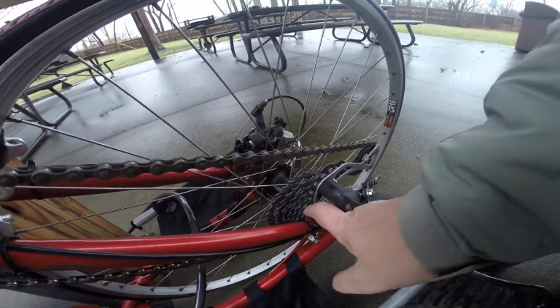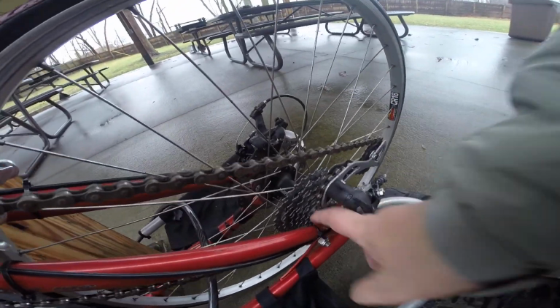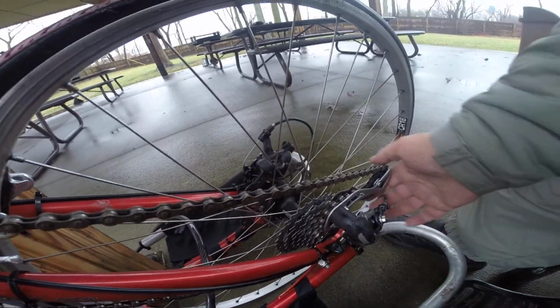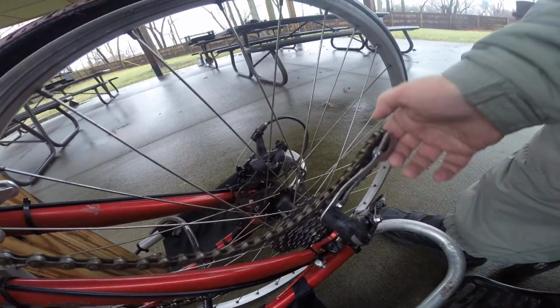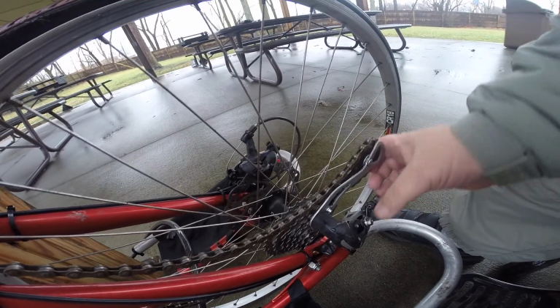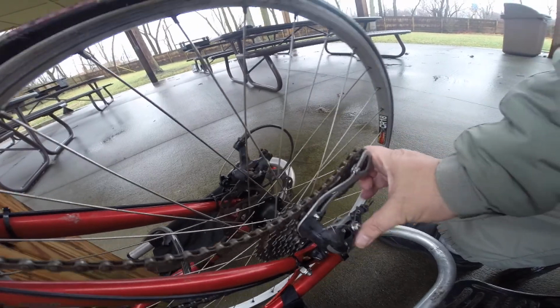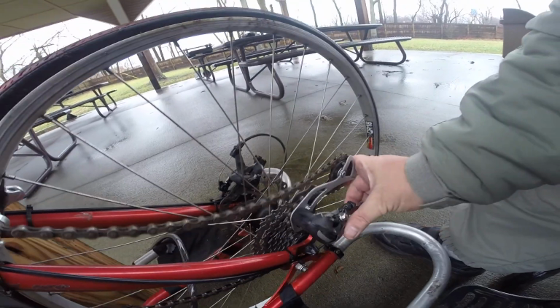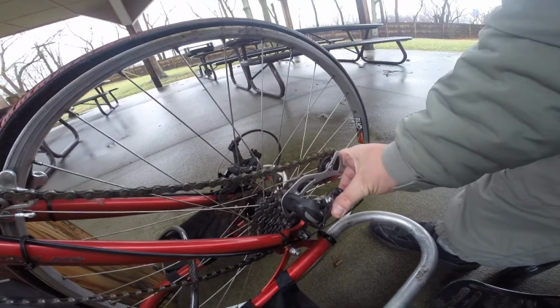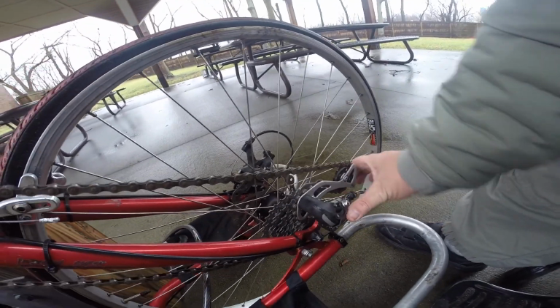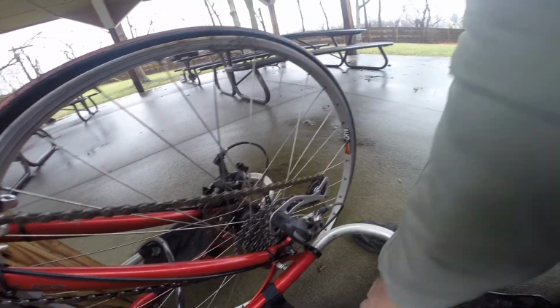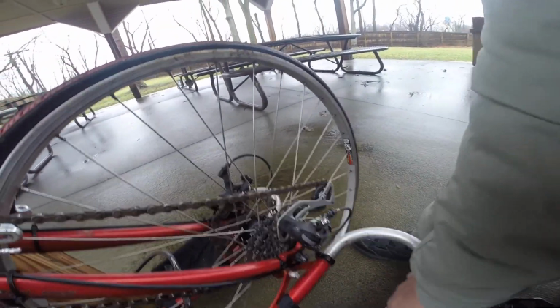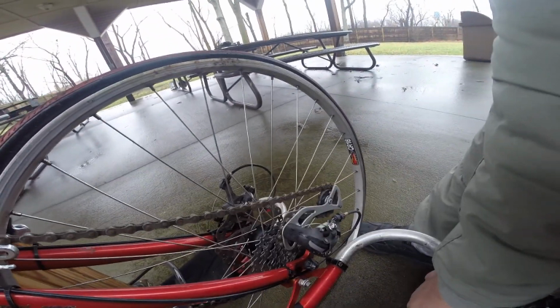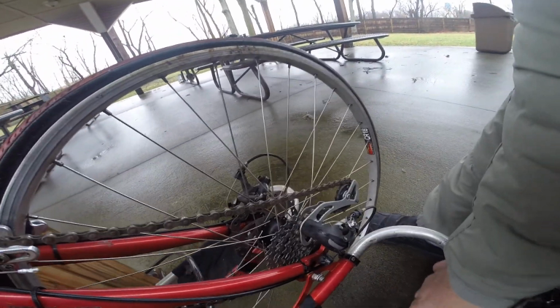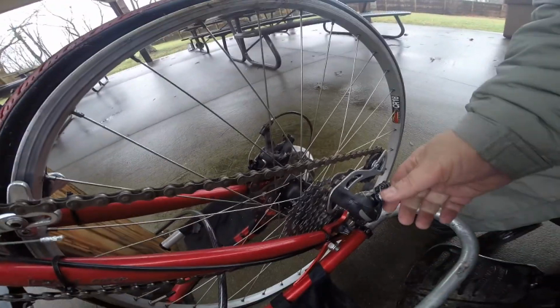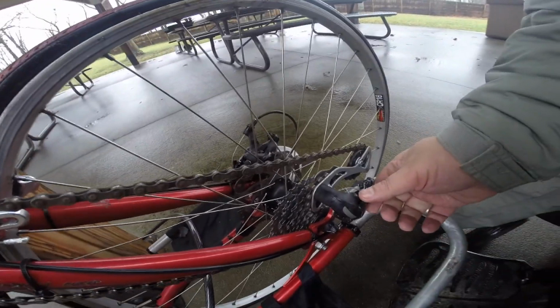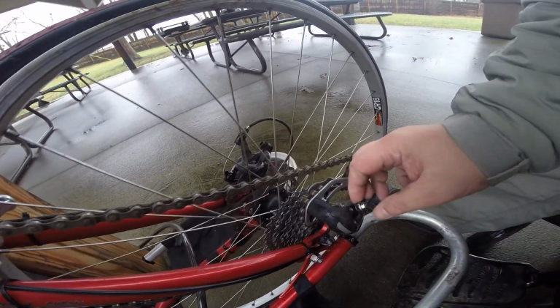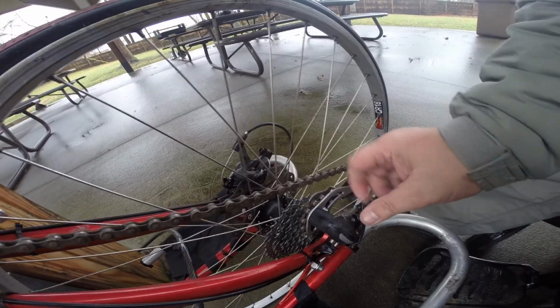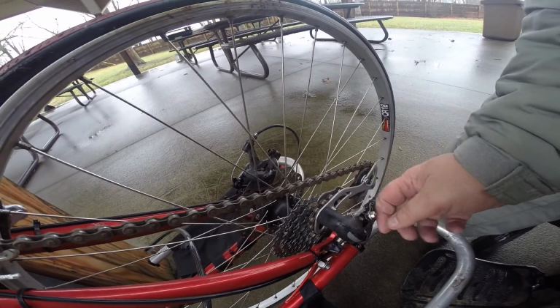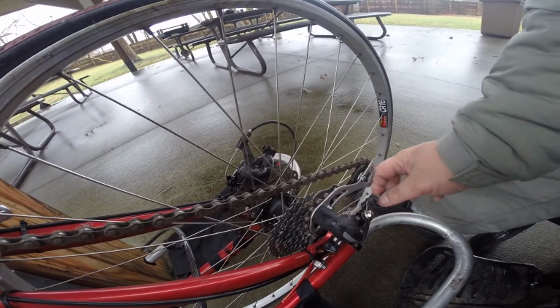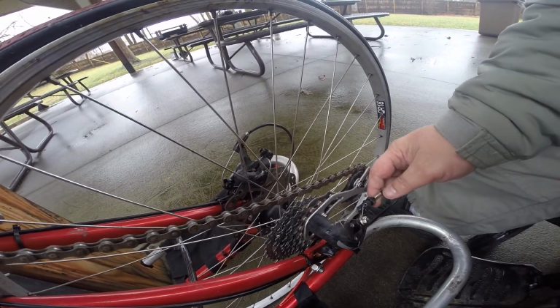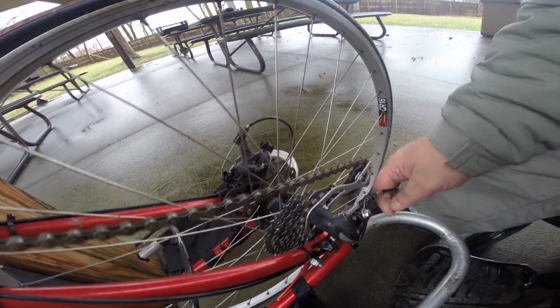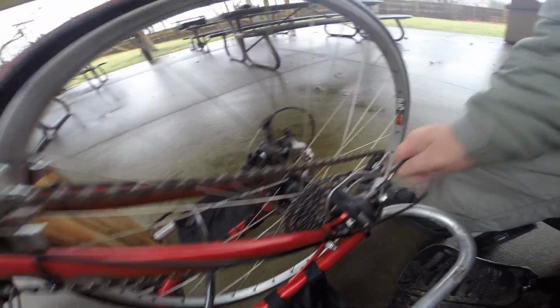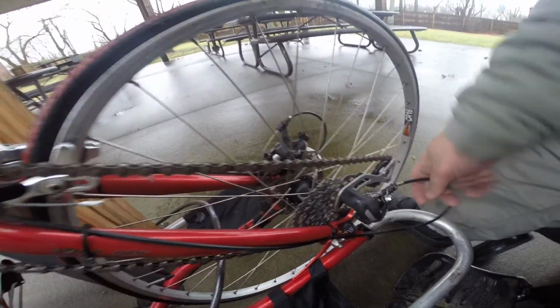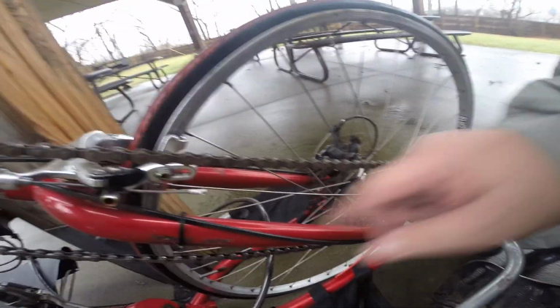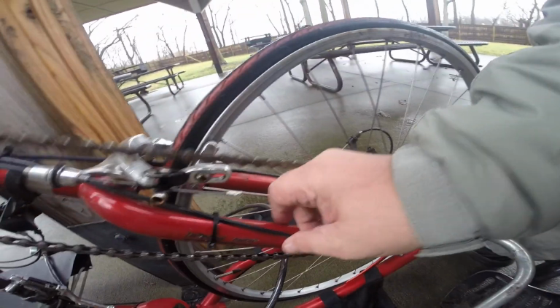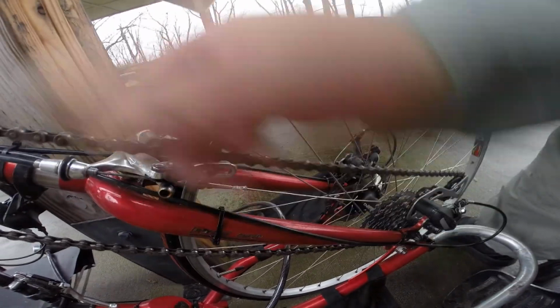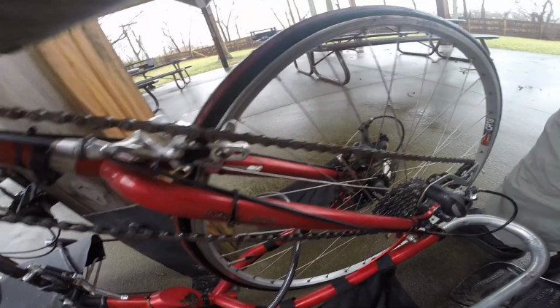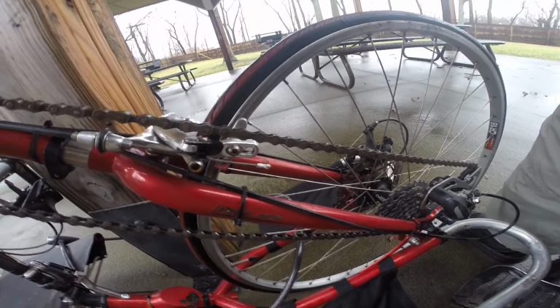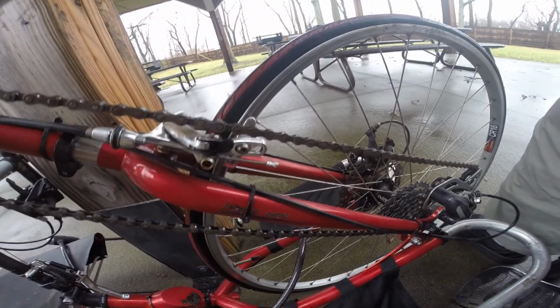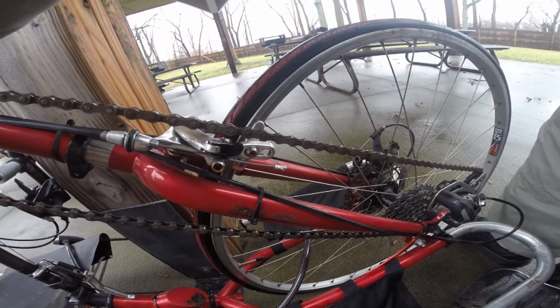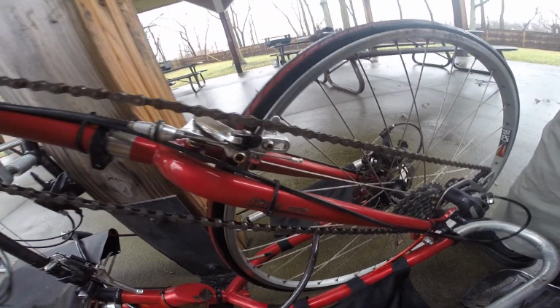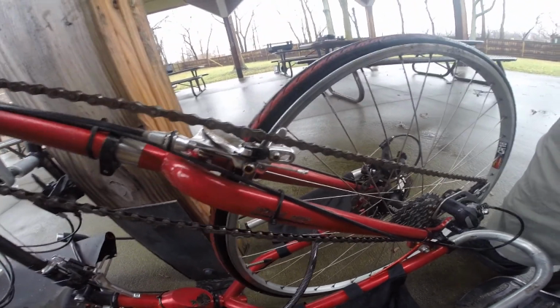Over here it looks like this whole thing is going to need some work. It looks like this lining is kinked up here.